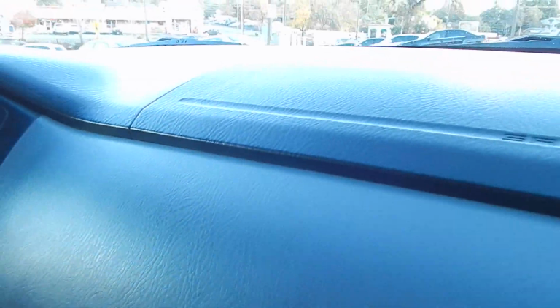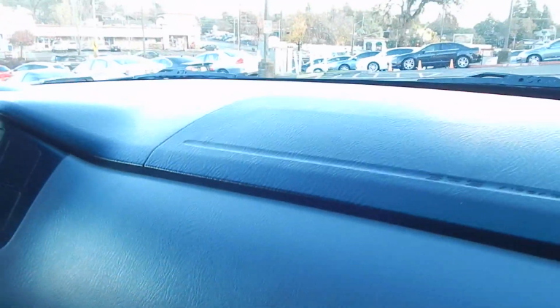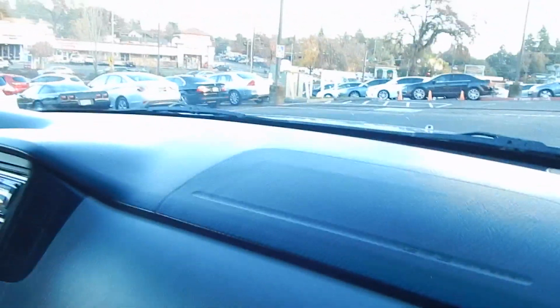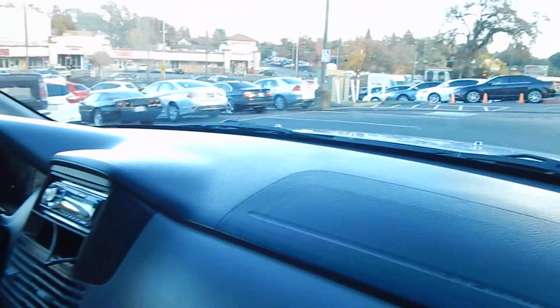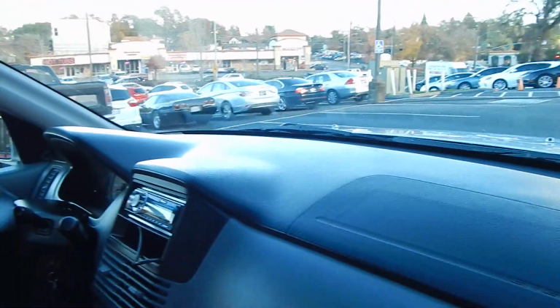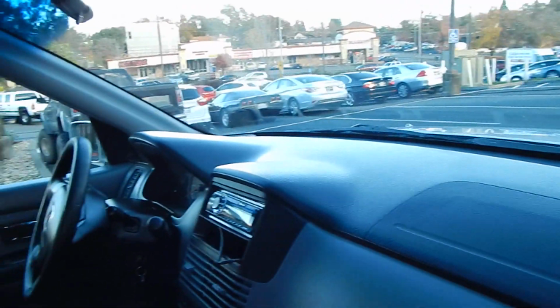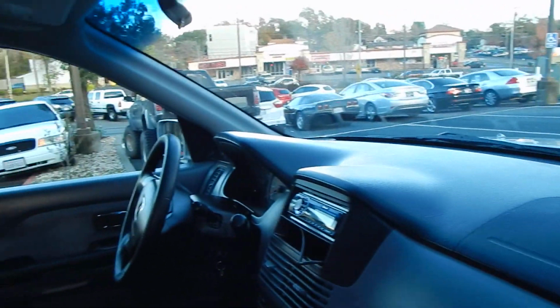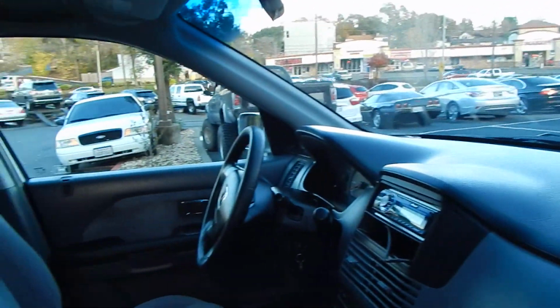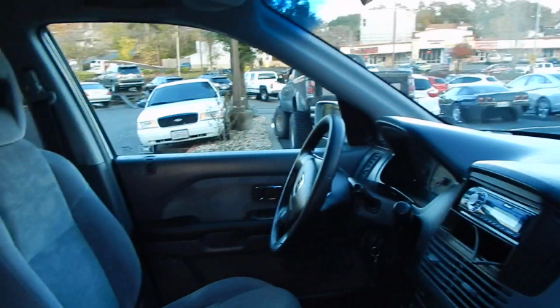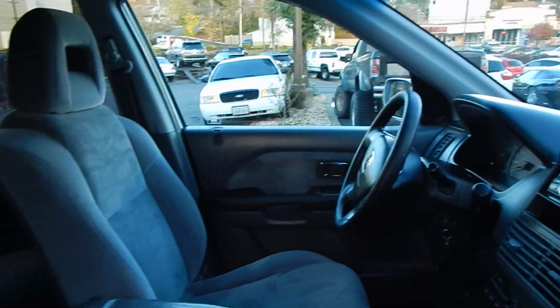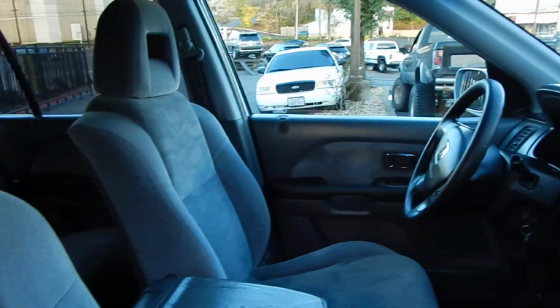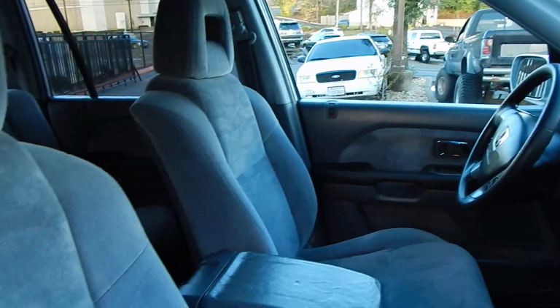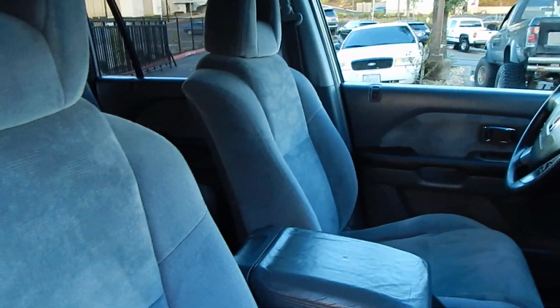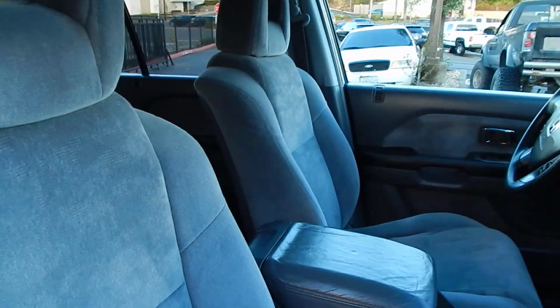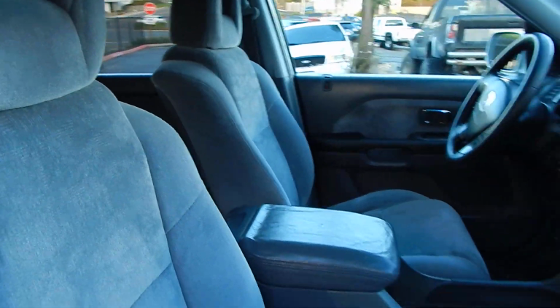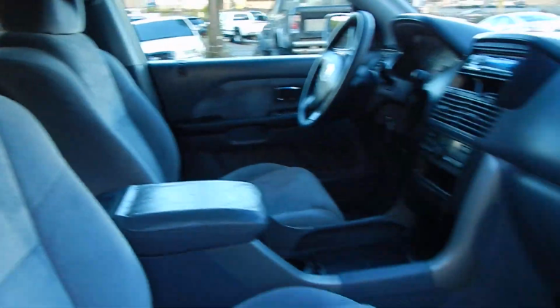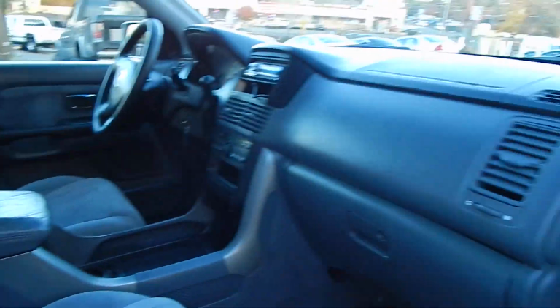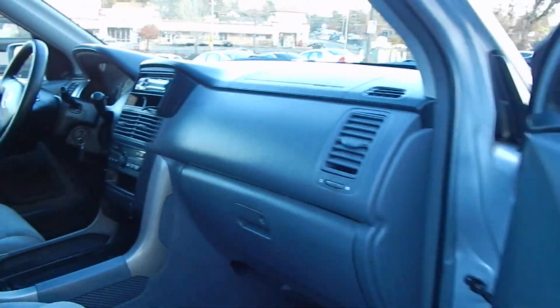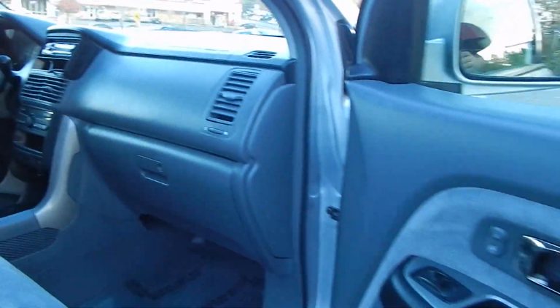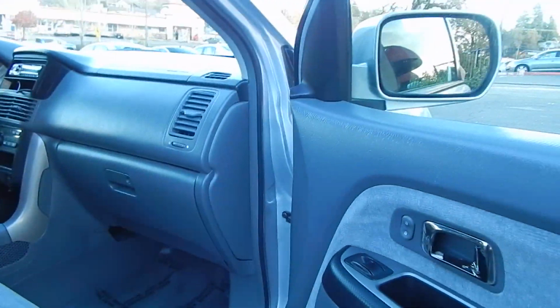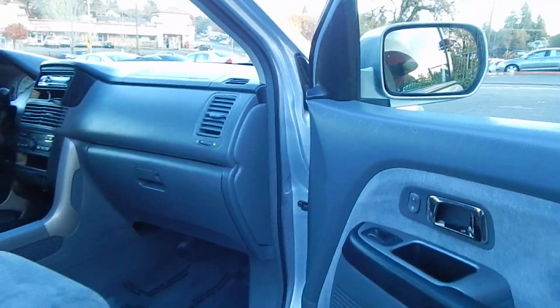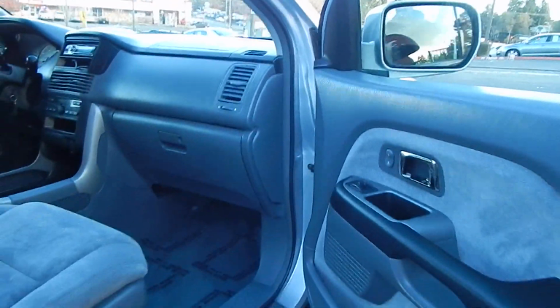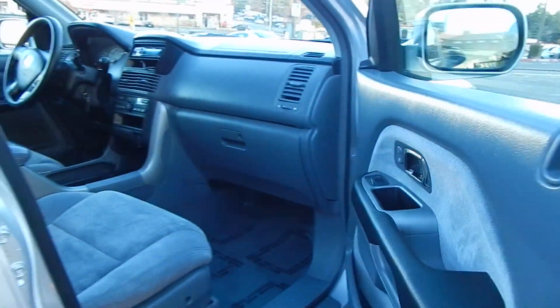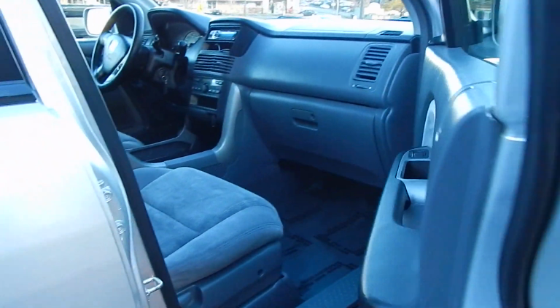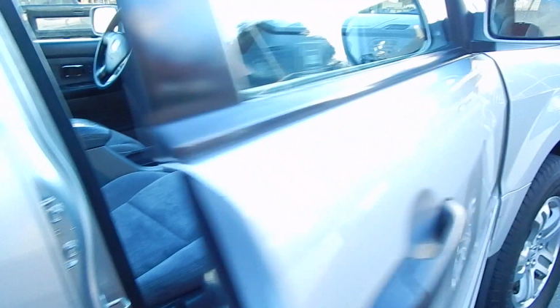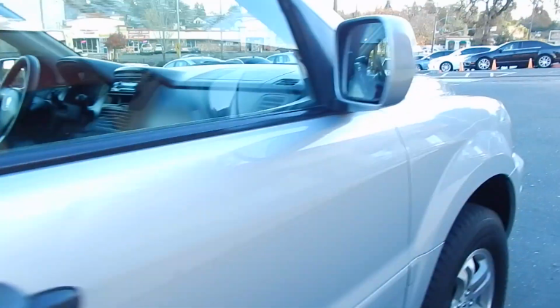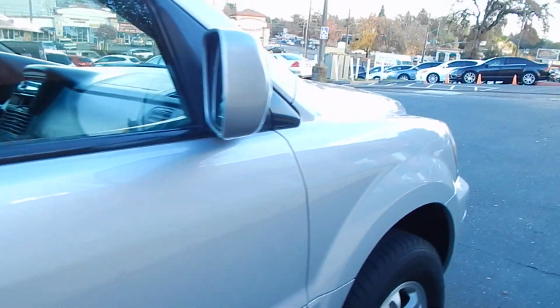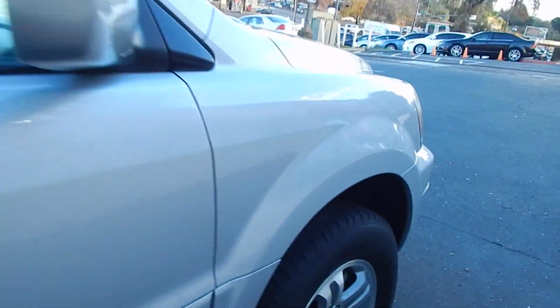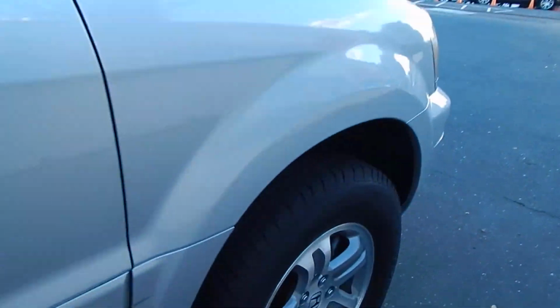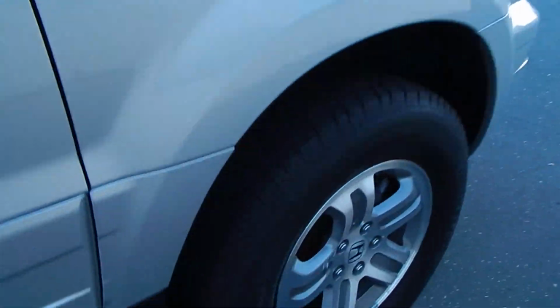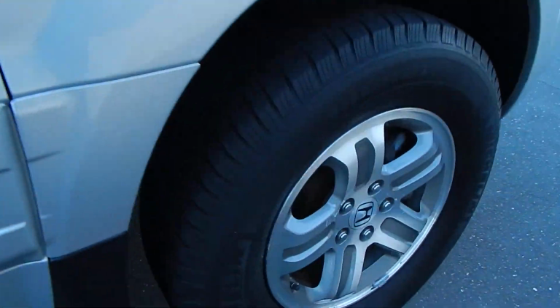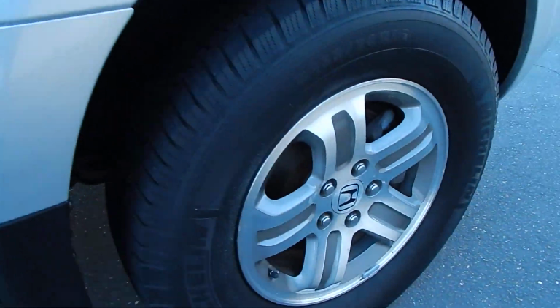No cracks on the dash, no cigarette smell once again. Whoever purchases this vehicle will be getting a very, very nice car.